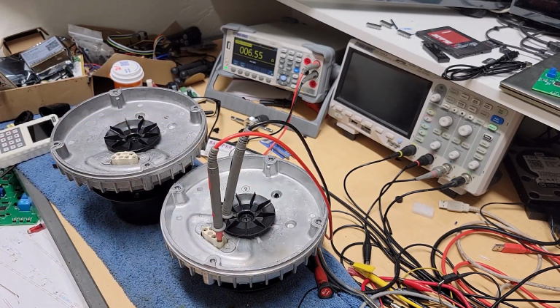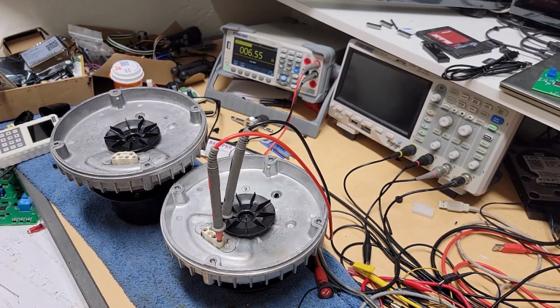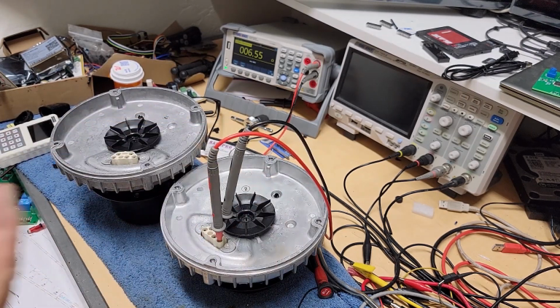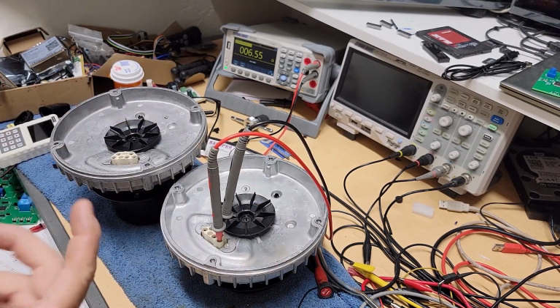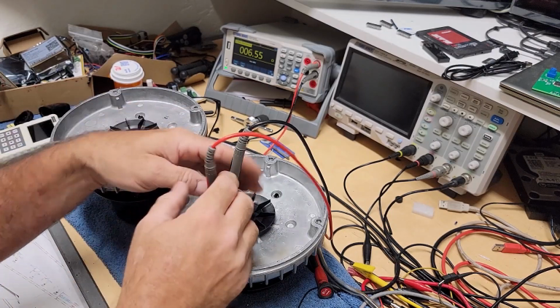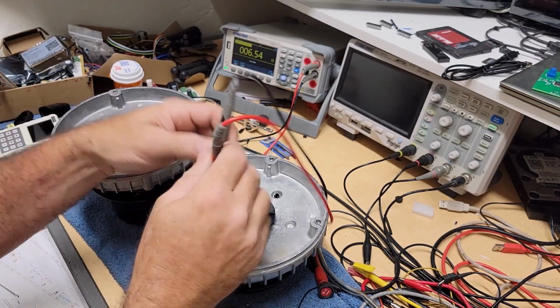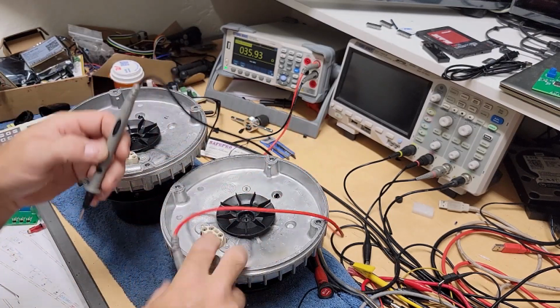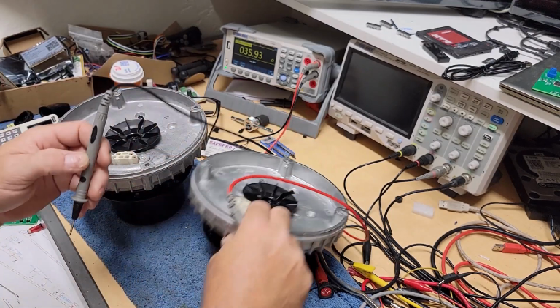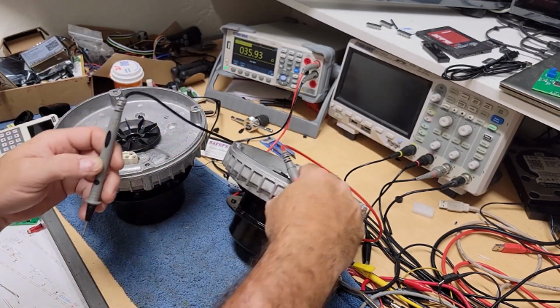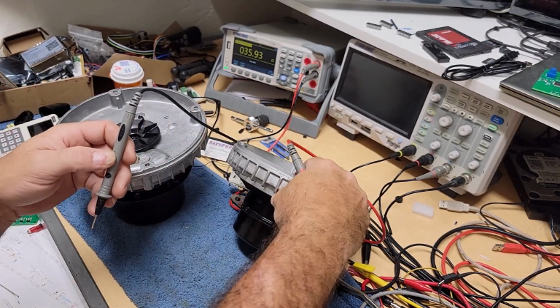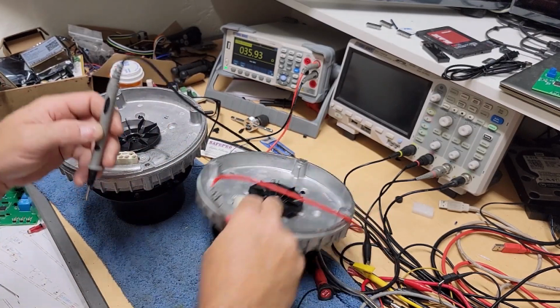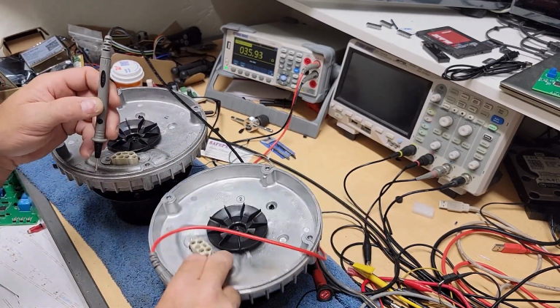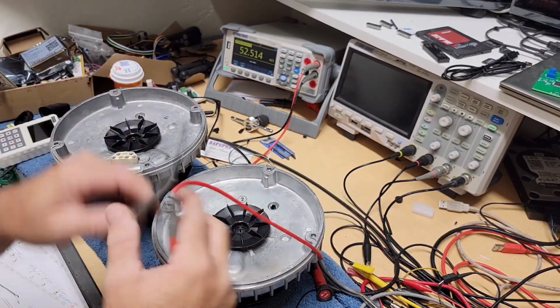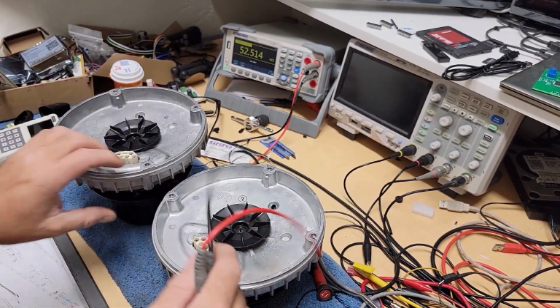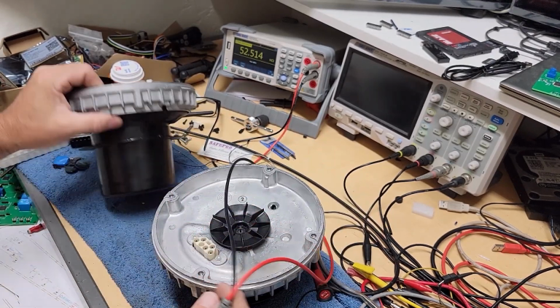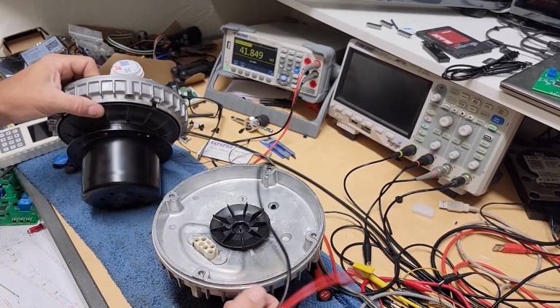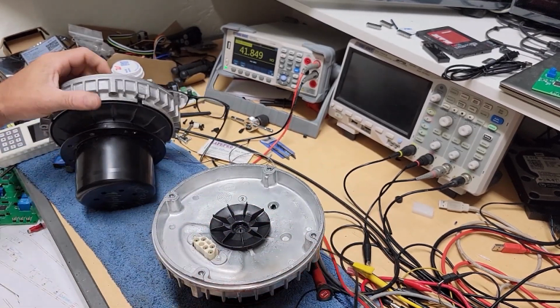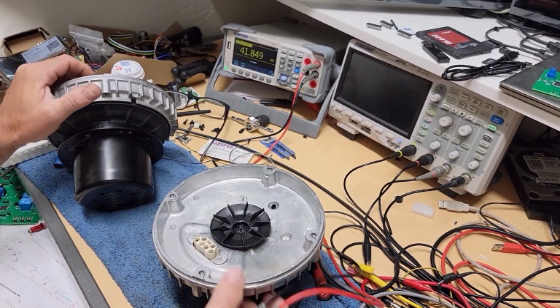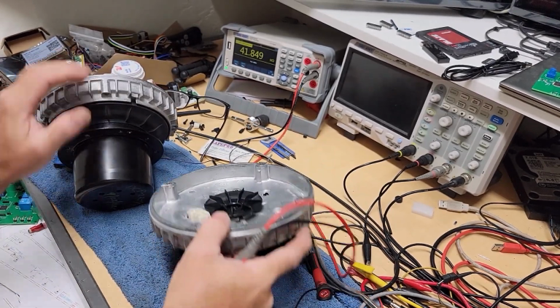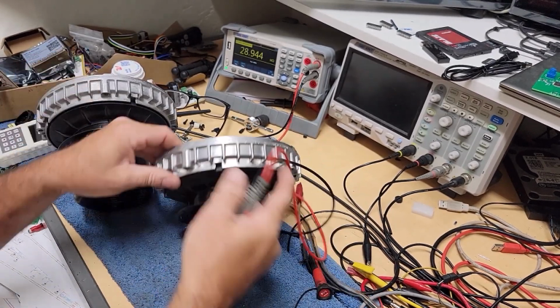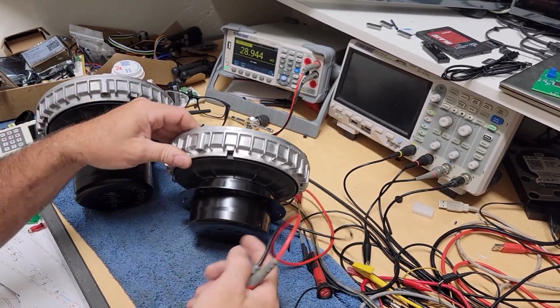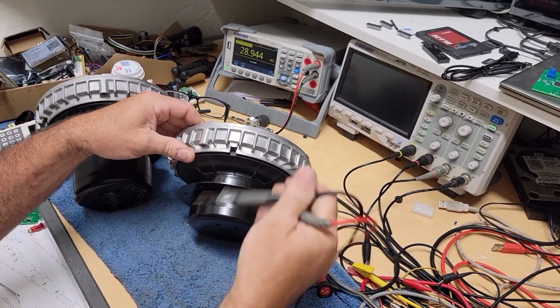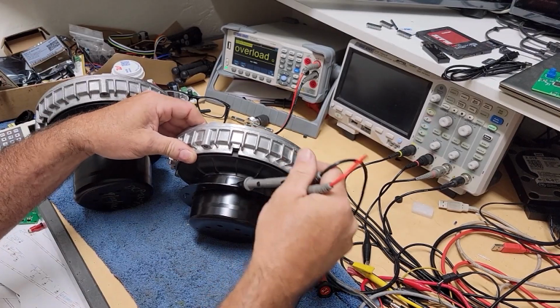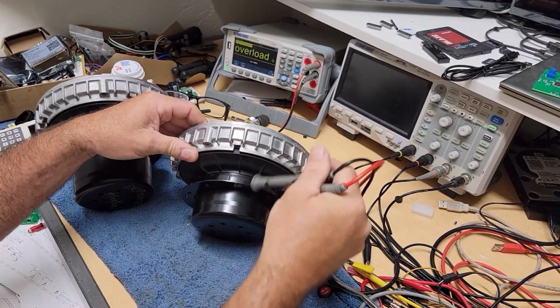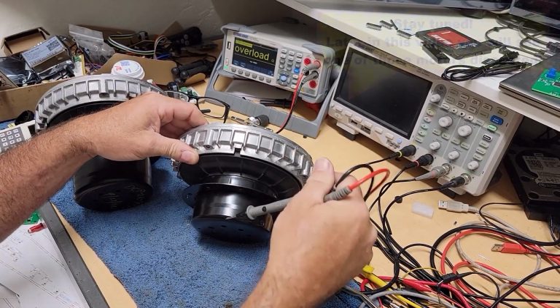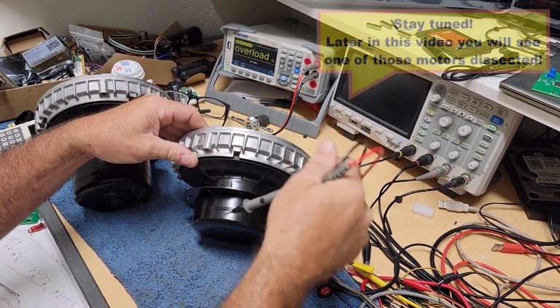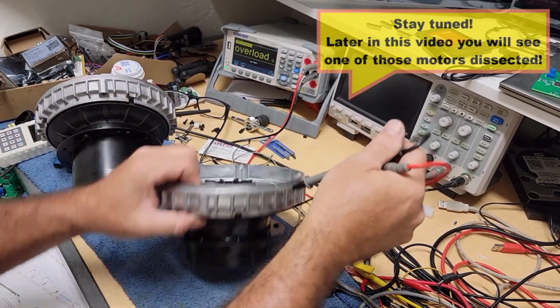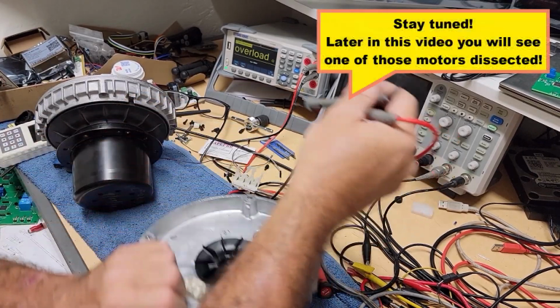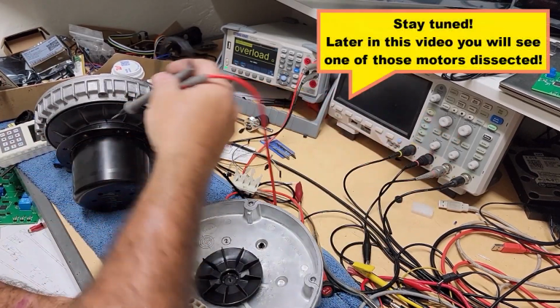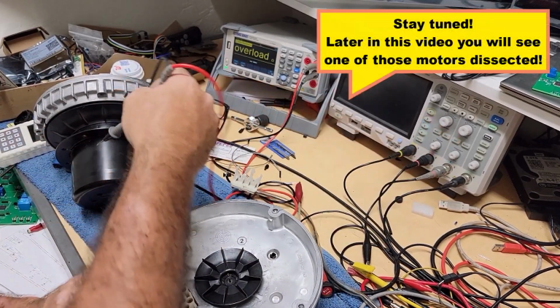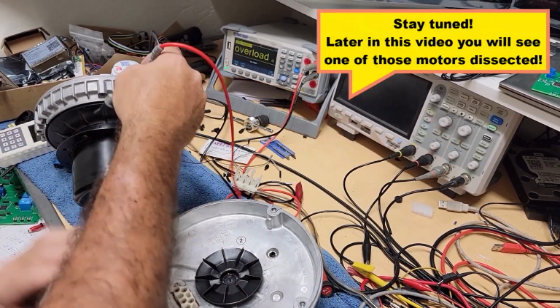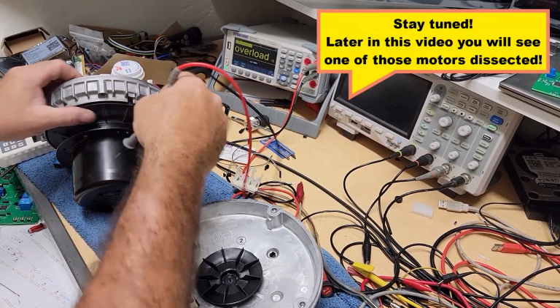Six point five ohms. This is like a small snout one again. As I've said before, the motor itself is a permanent magnet motor — that's in this section.